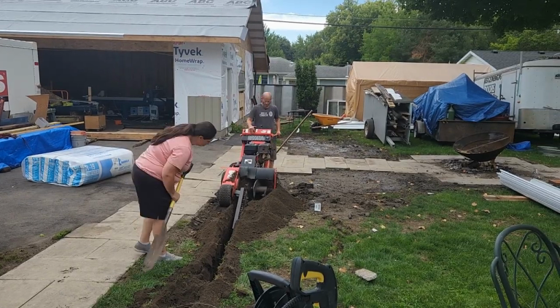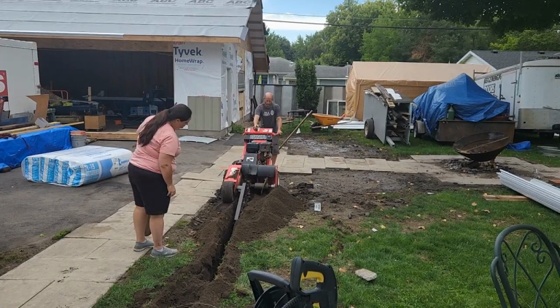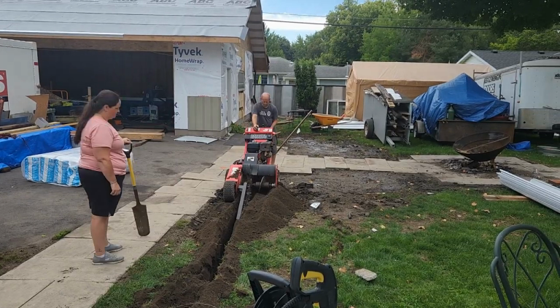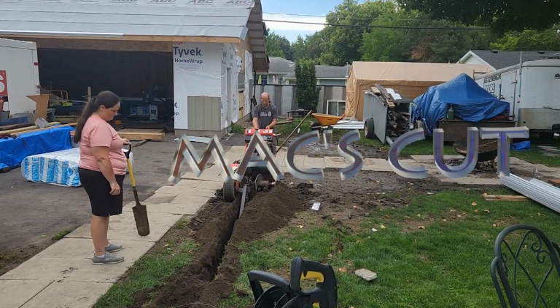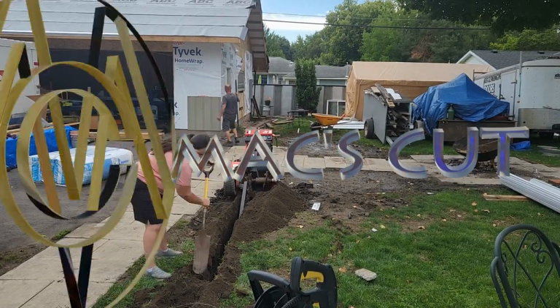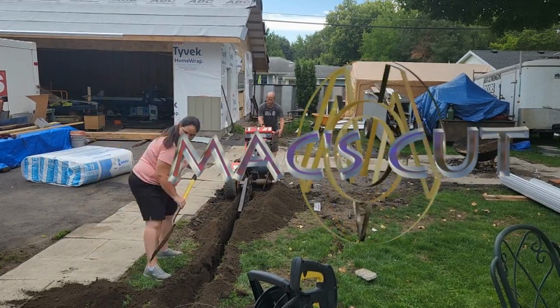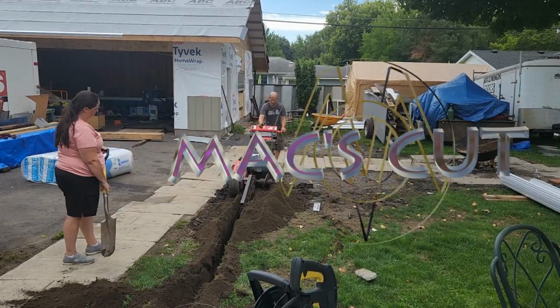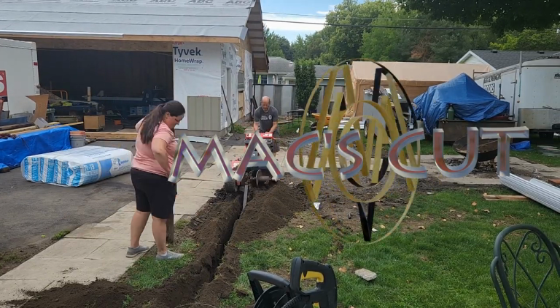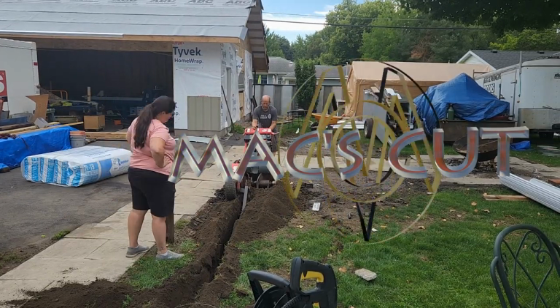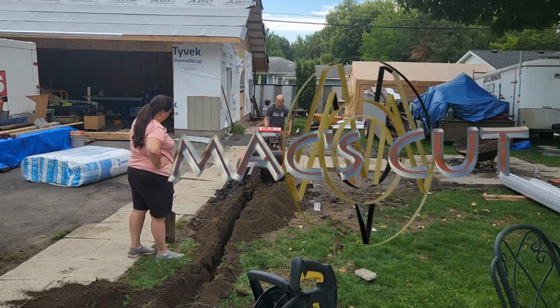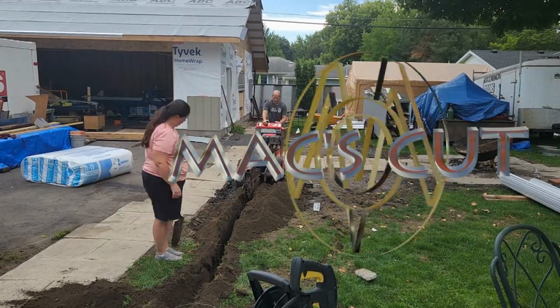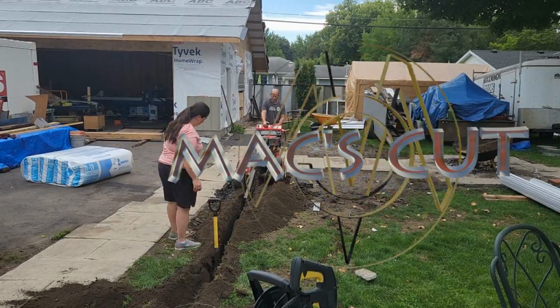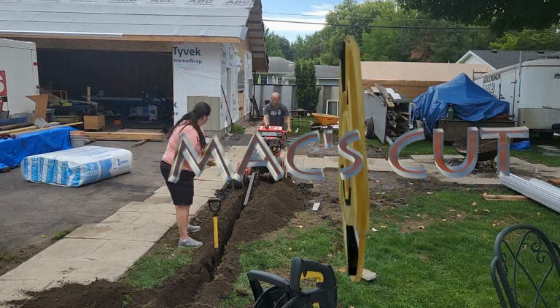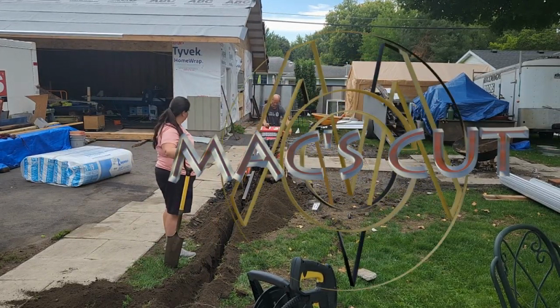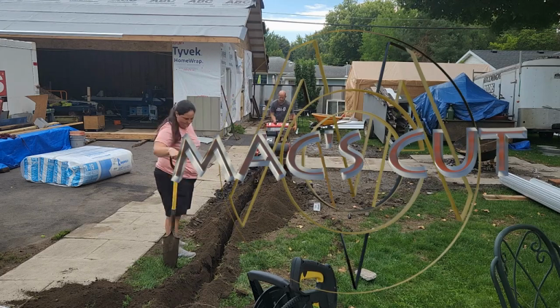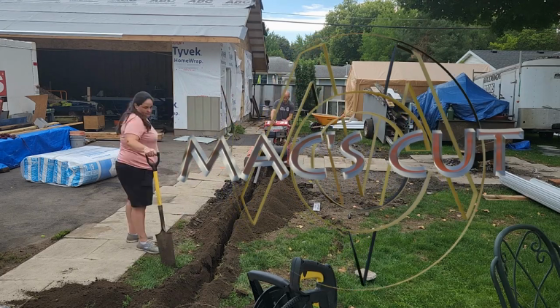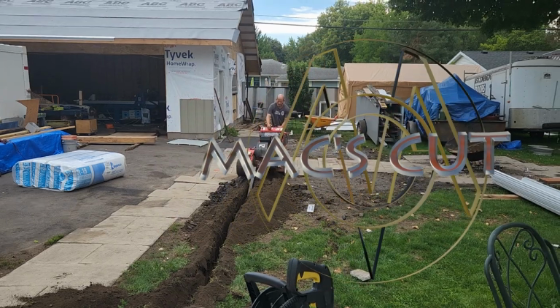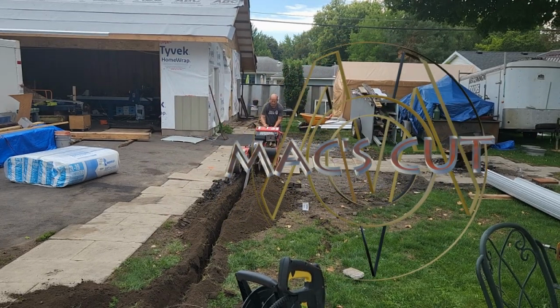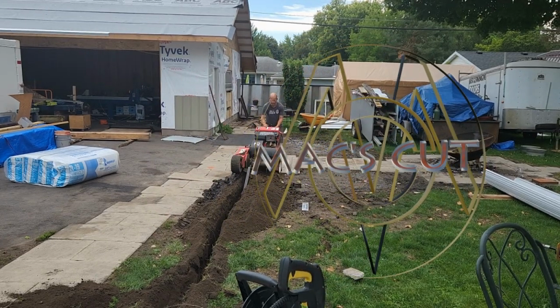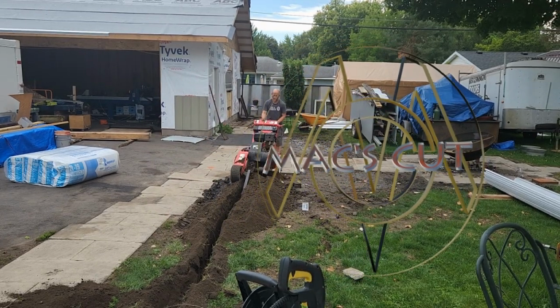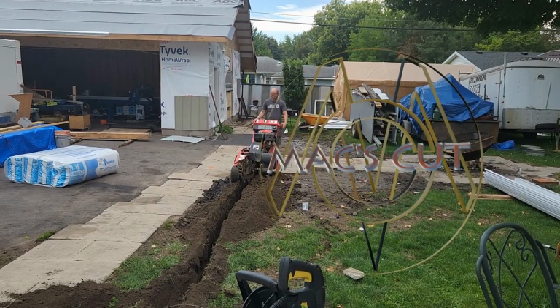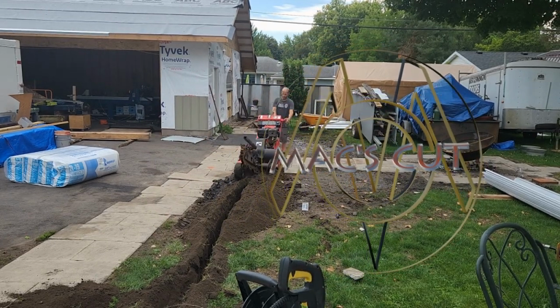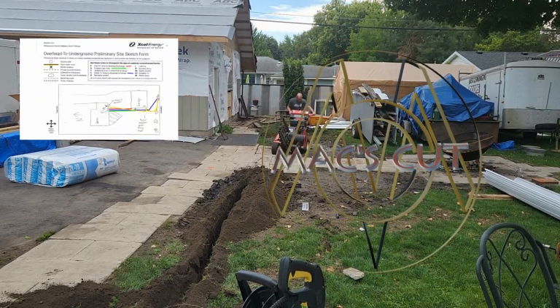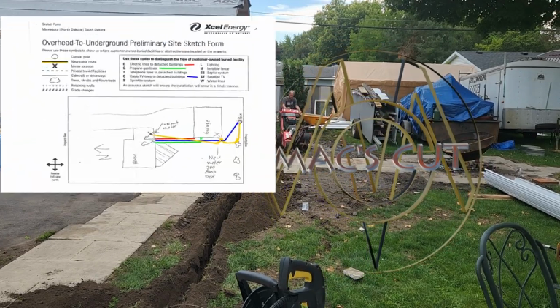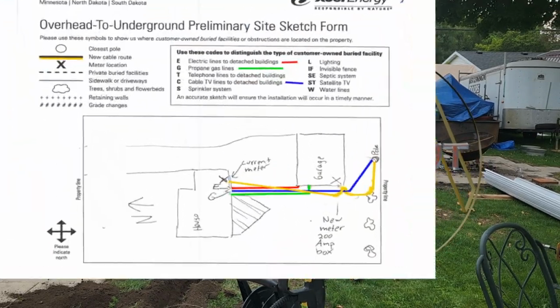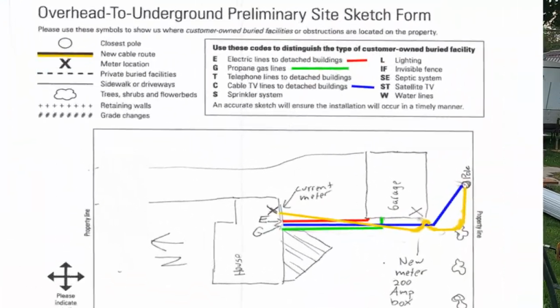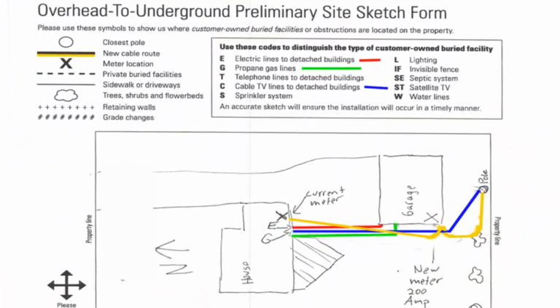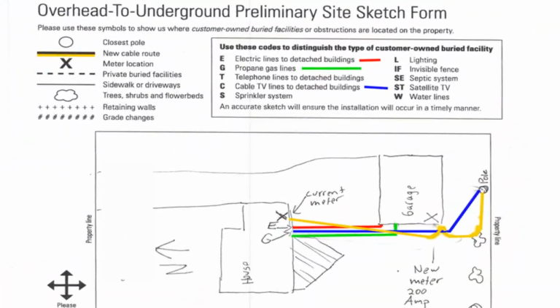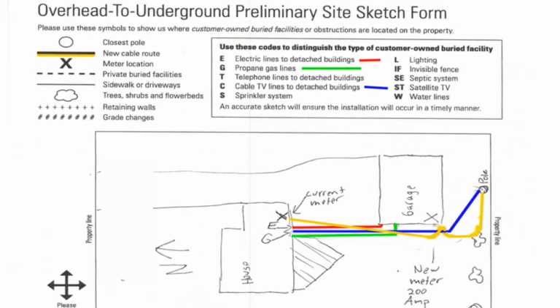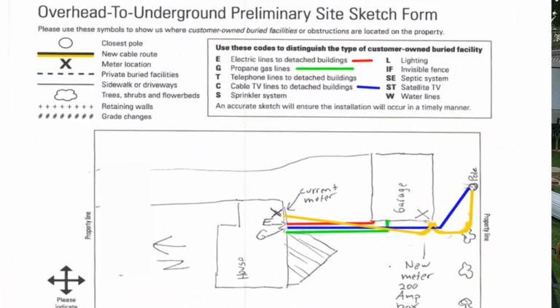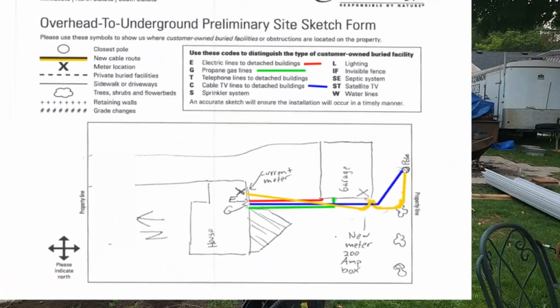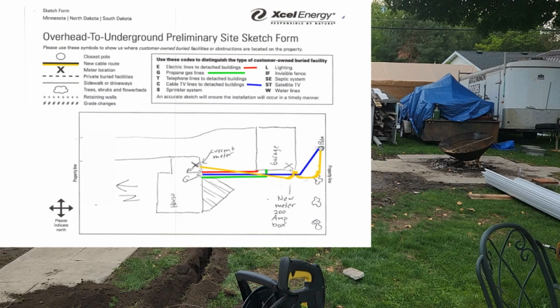Welcome back to MaxCut. This episode is Powered Out. One thing that we knew early on and took the longest to do was converting the above-ground to underground surface.